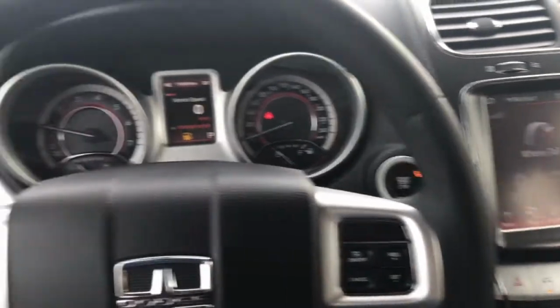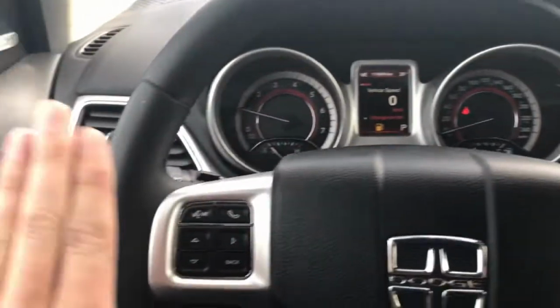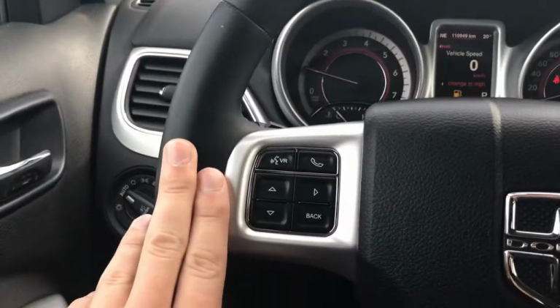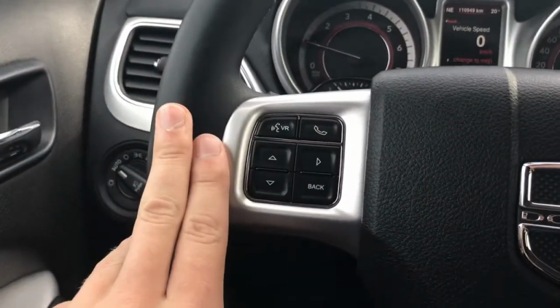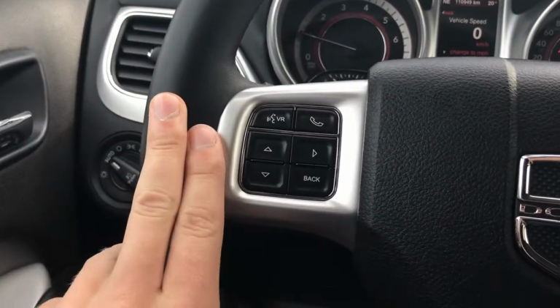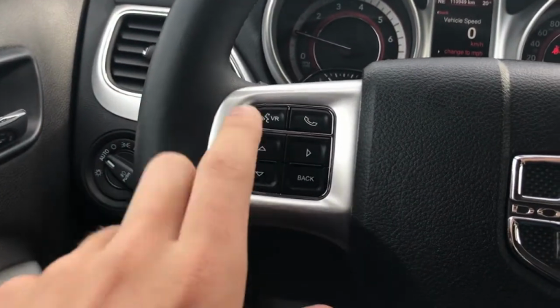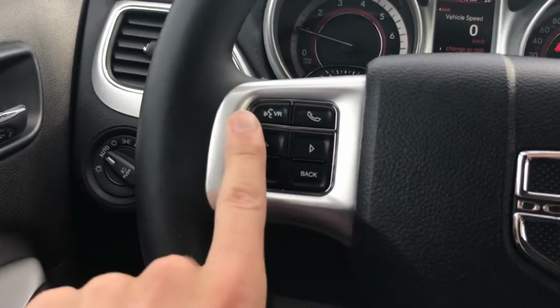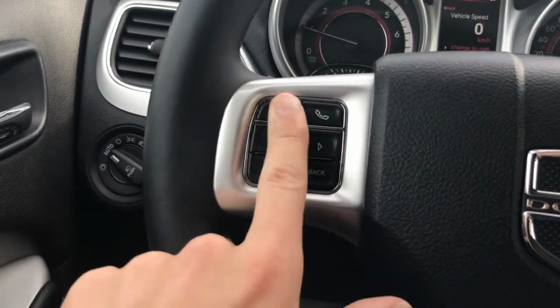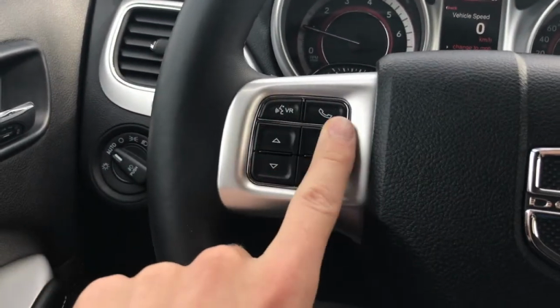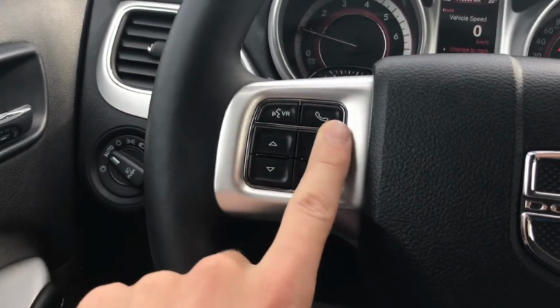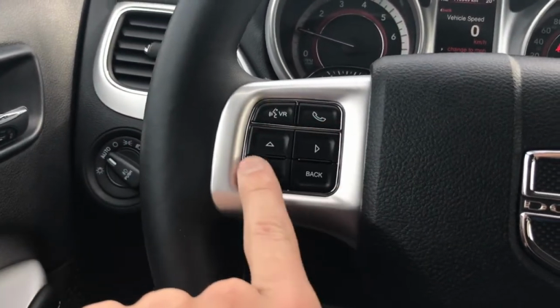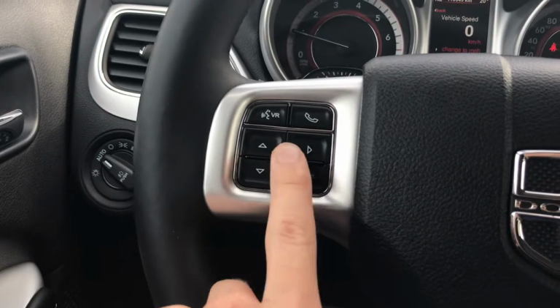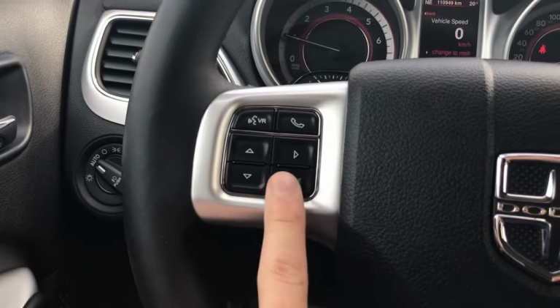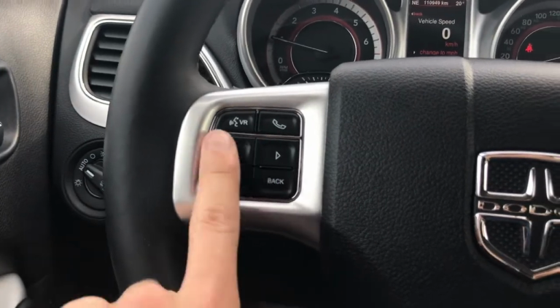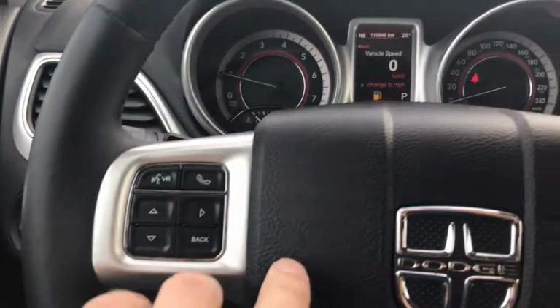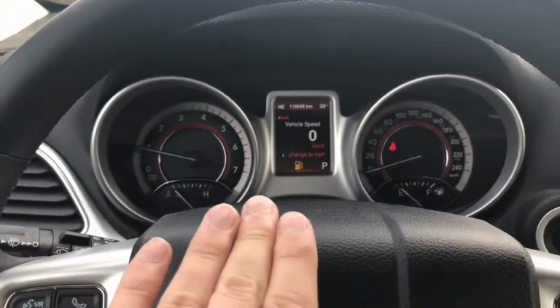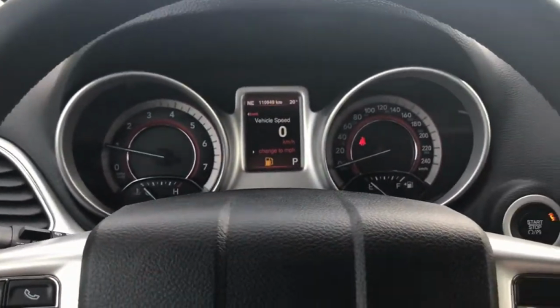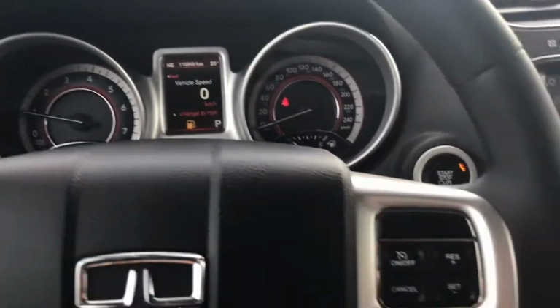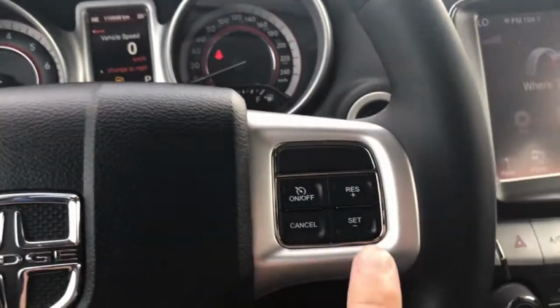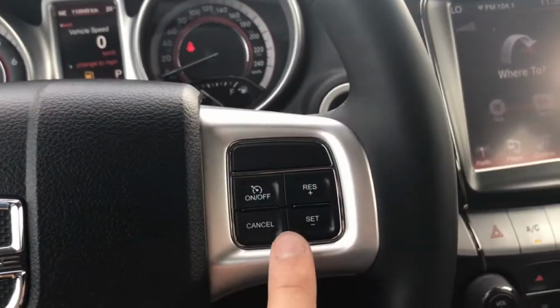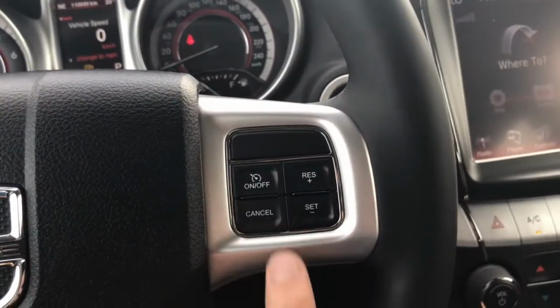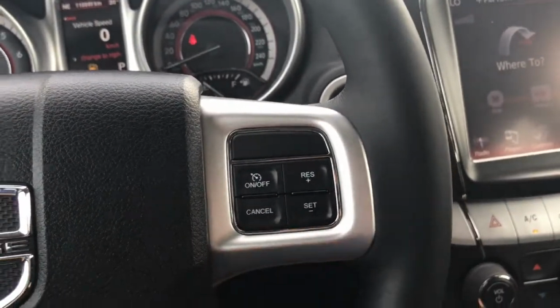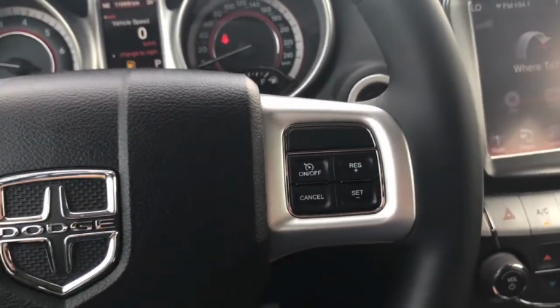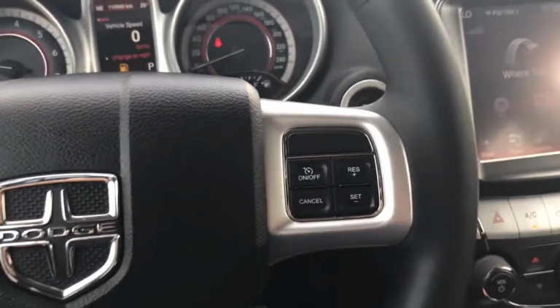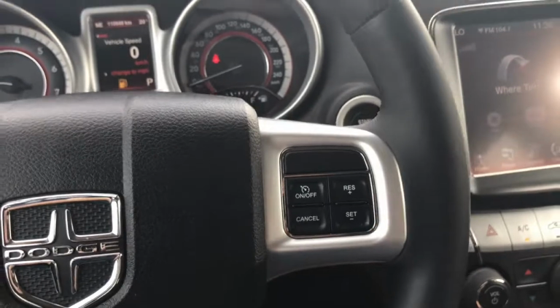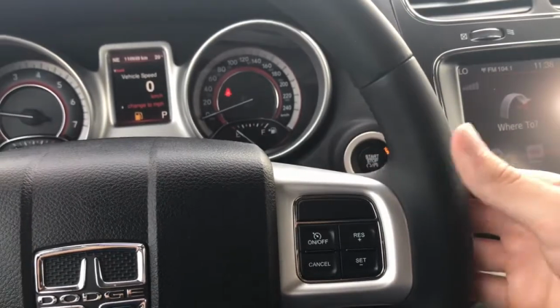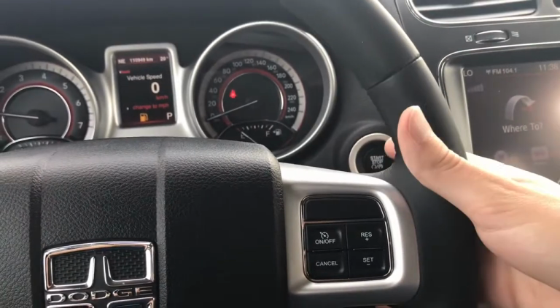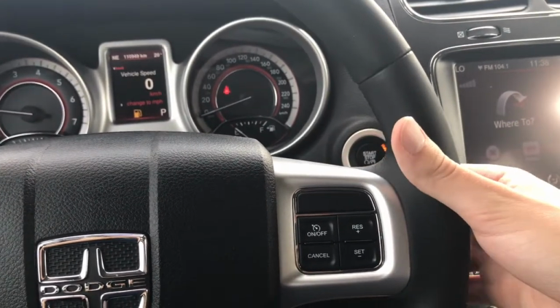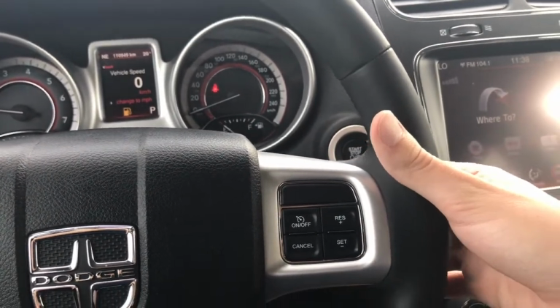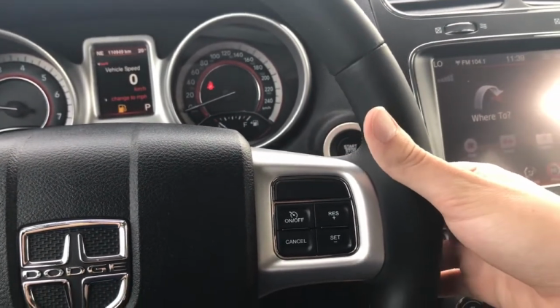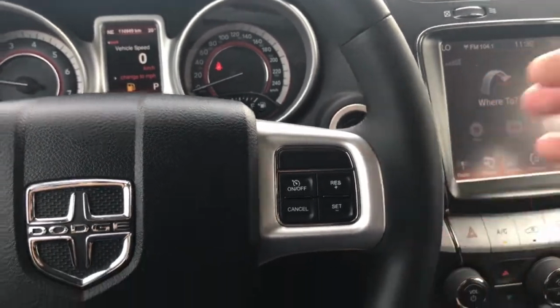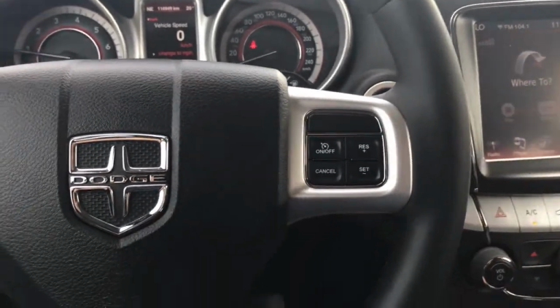On the left-hand side of your steering wheel you've got your hands-free call buttons as well as the buttons that configure your digital dash. You've also got your cruise controls to the right and radio volume buttons right behind the steering wheel.